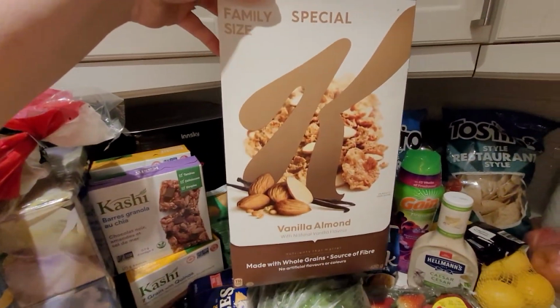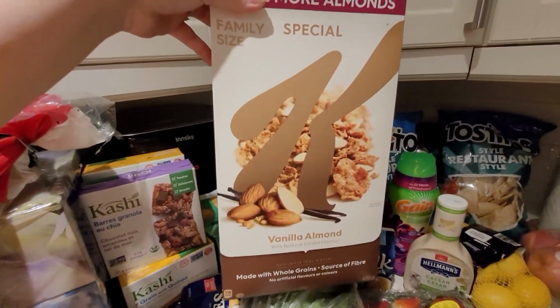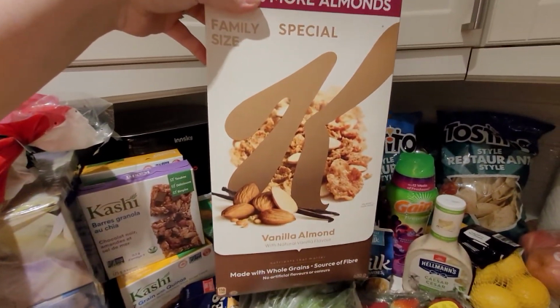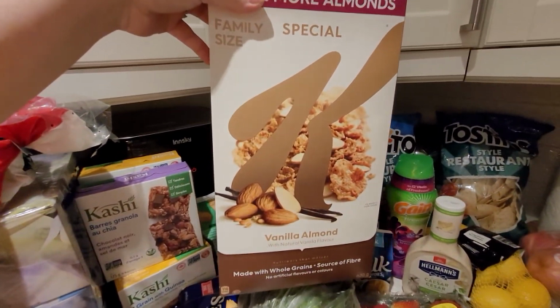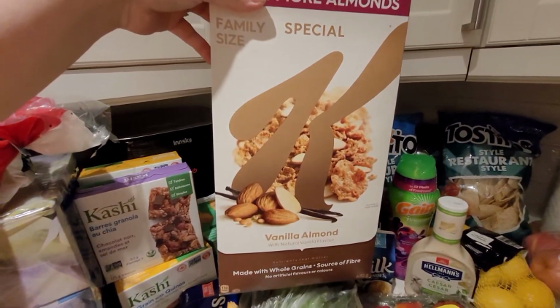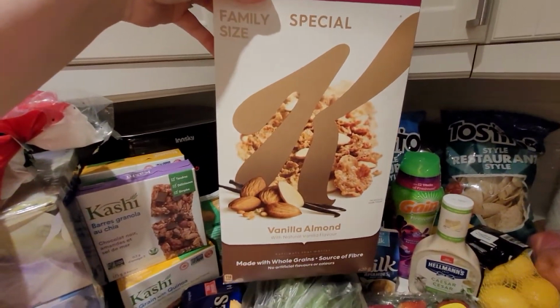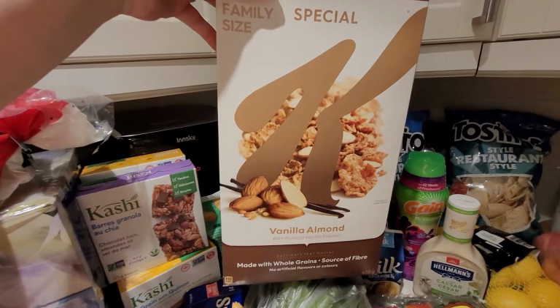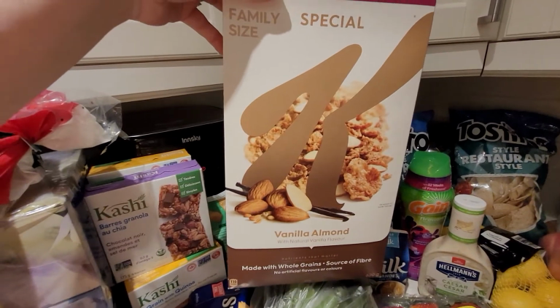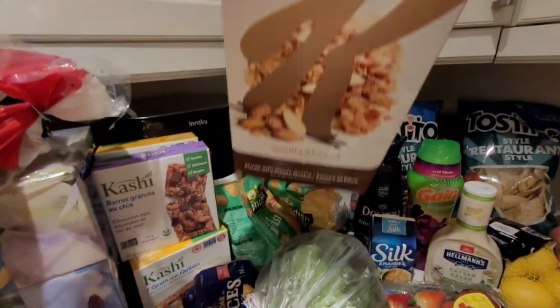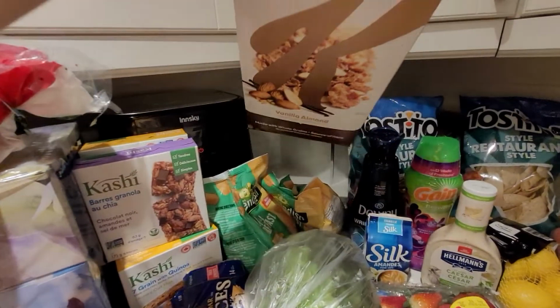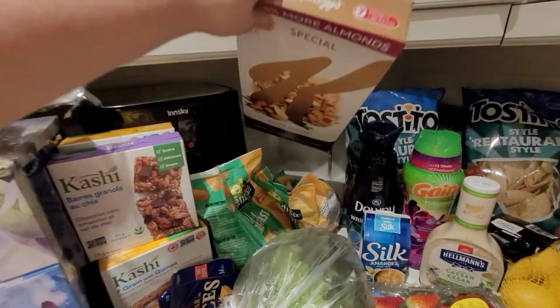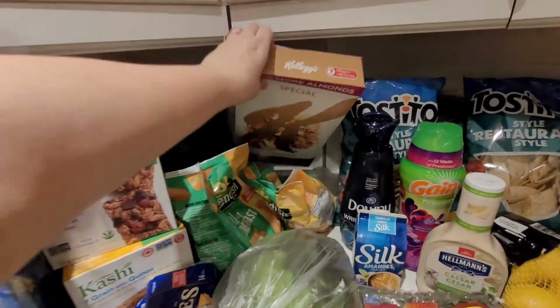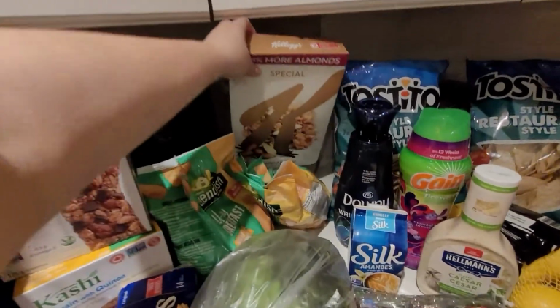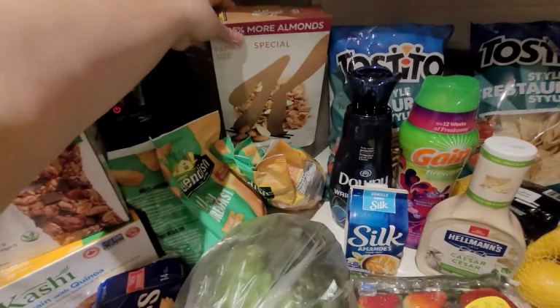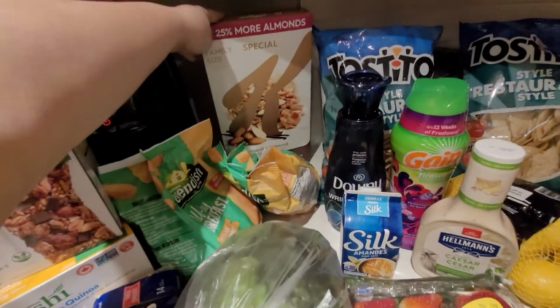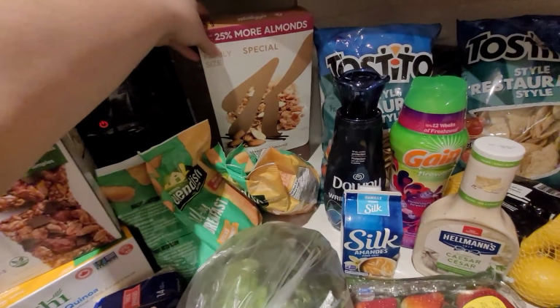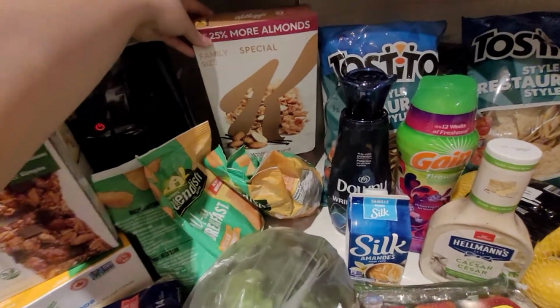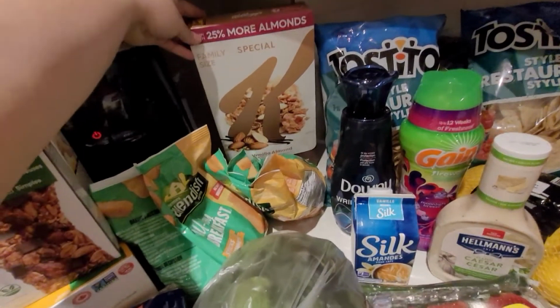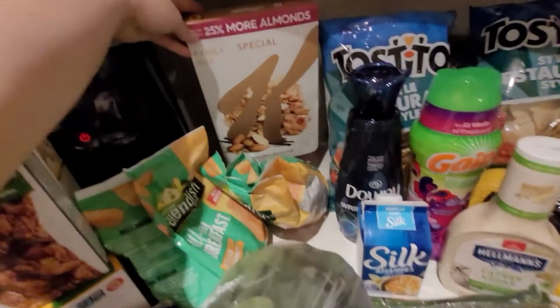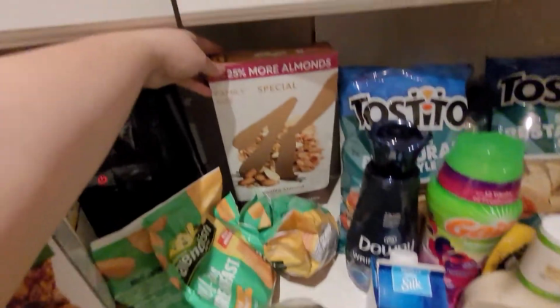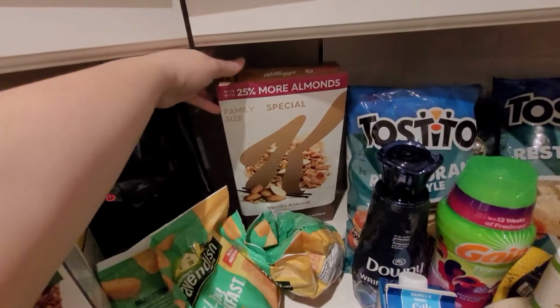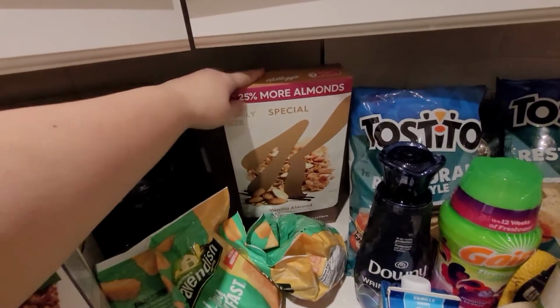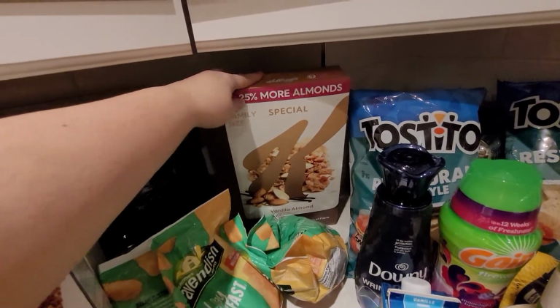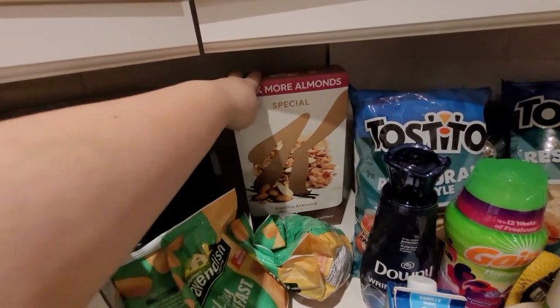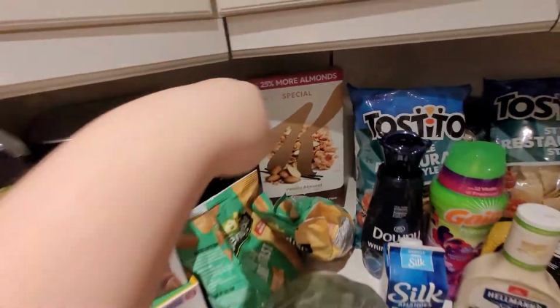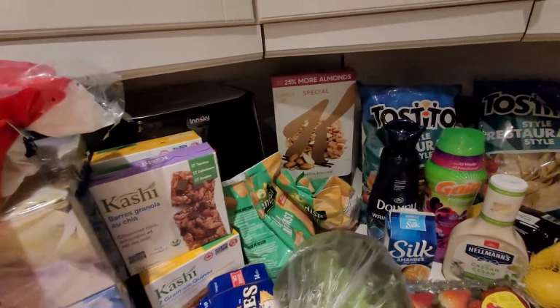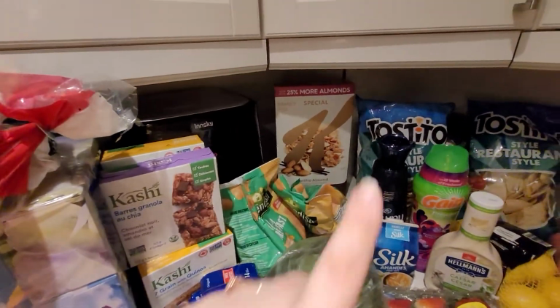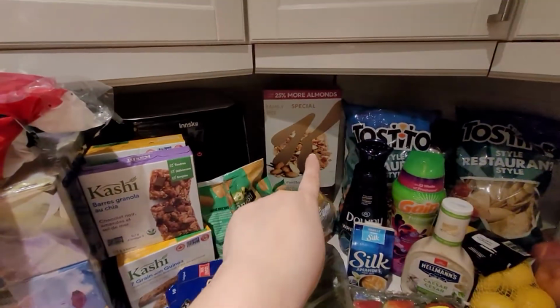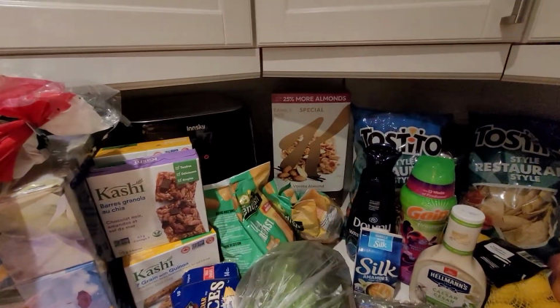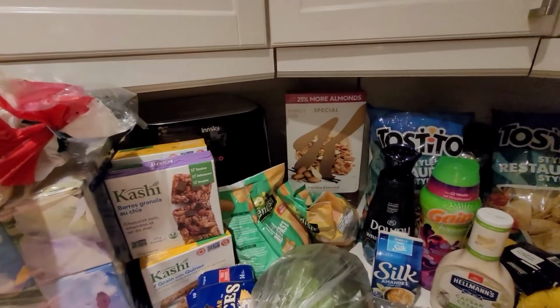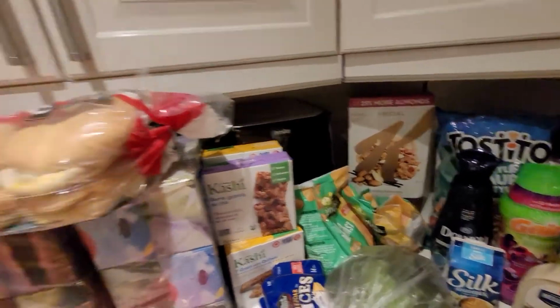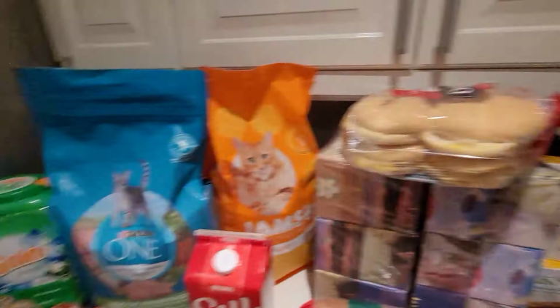The Special K cereal — there was a promotion where you filled out whatever they needed and they sent me a coupon for a free box of cereal, so this one was completely free.